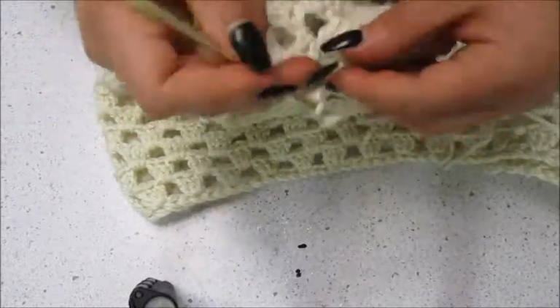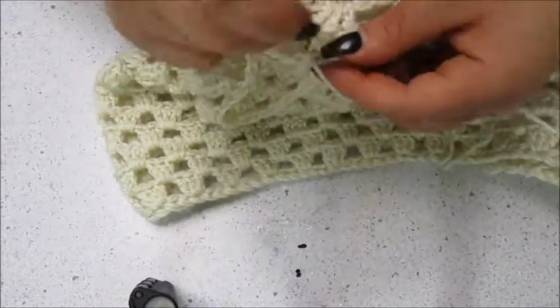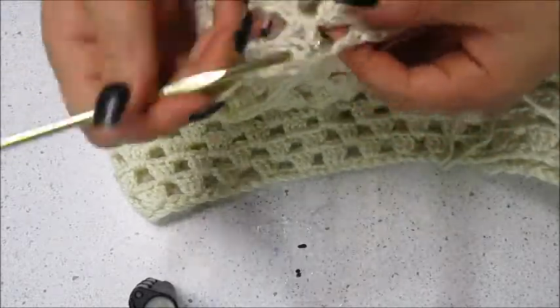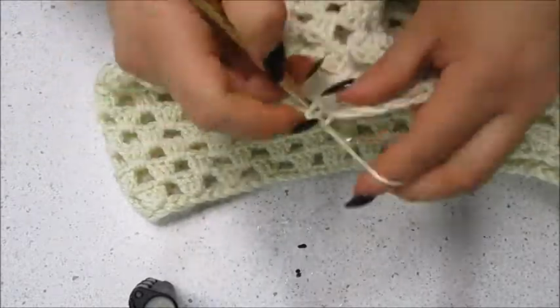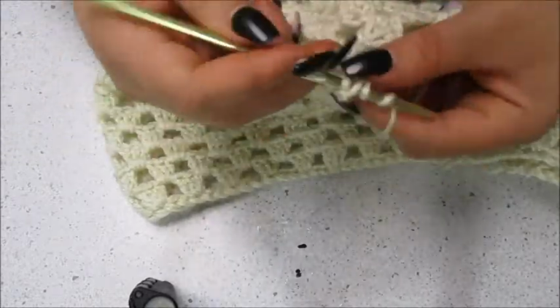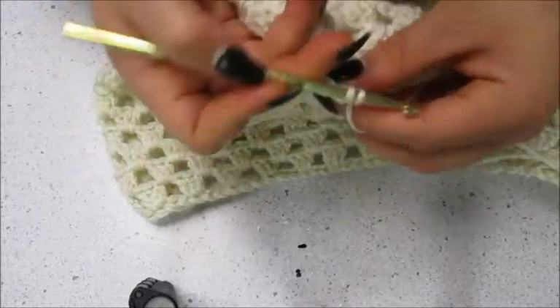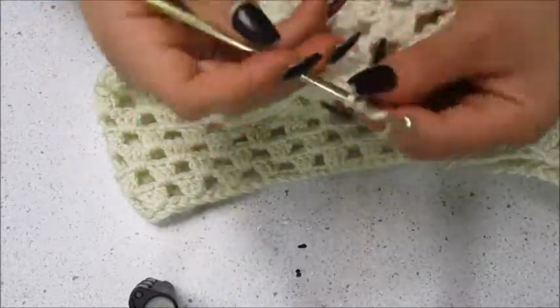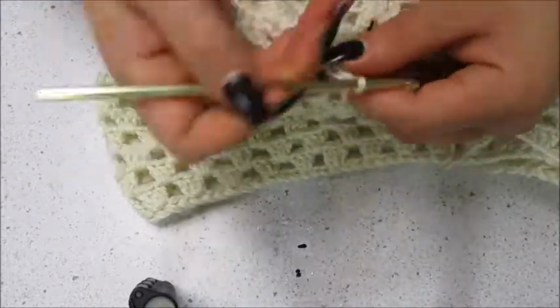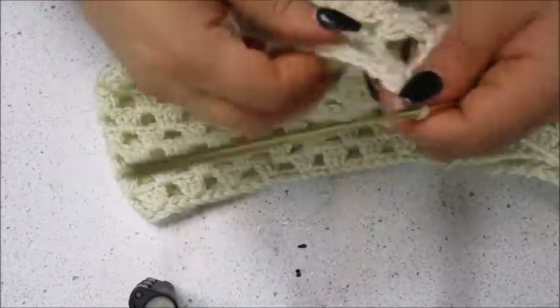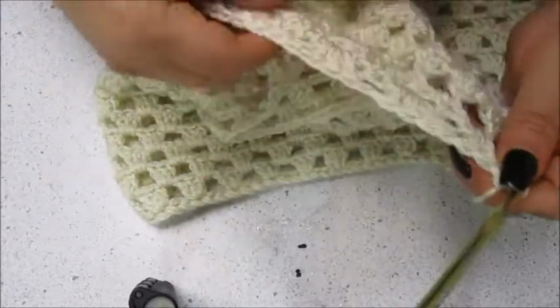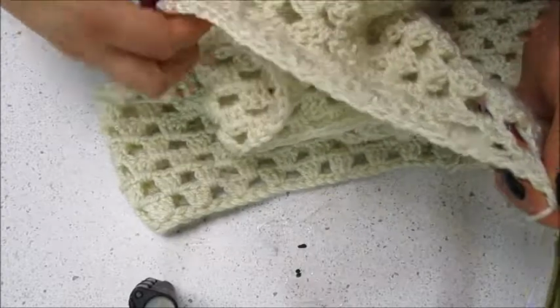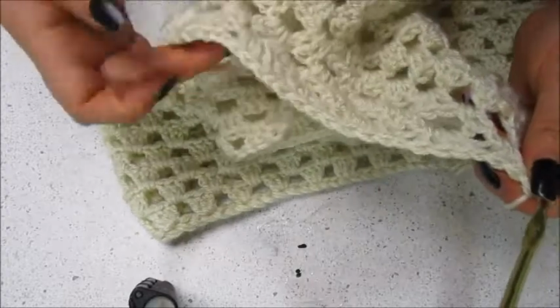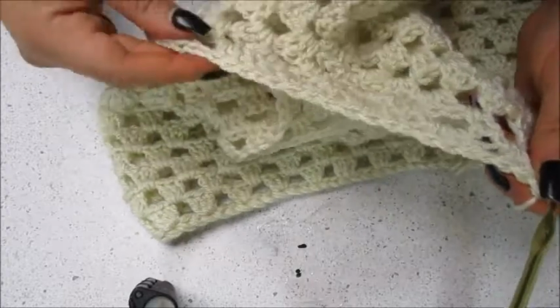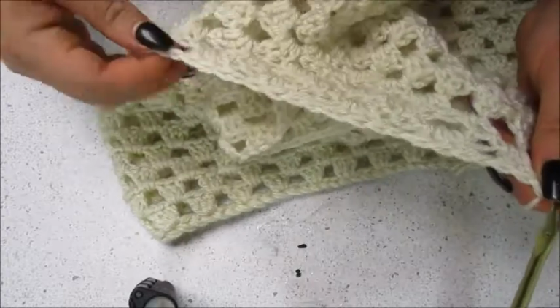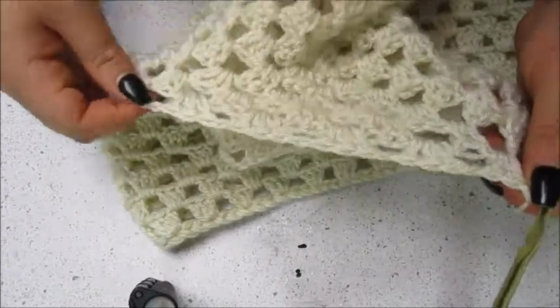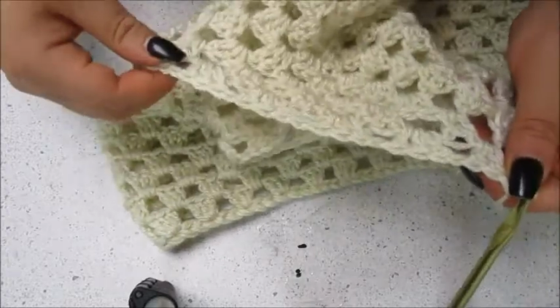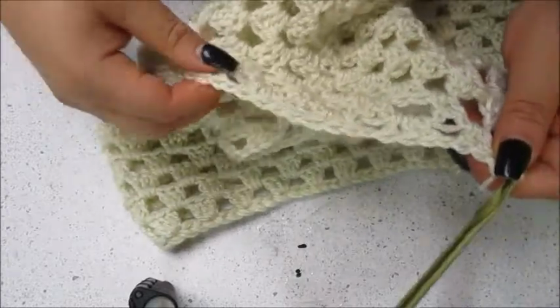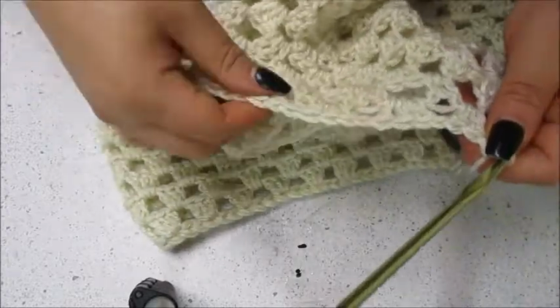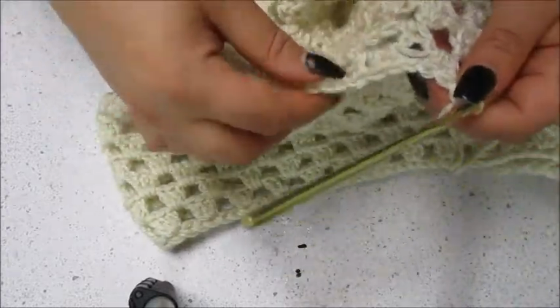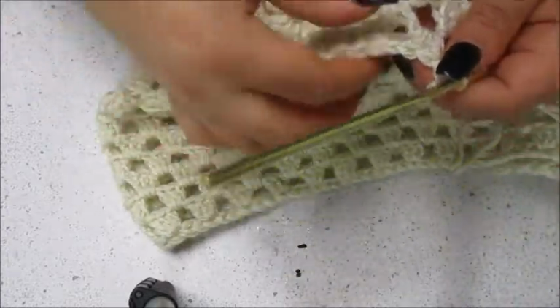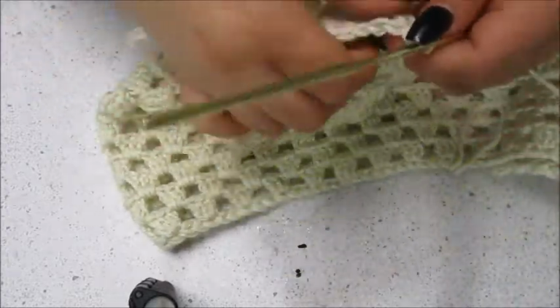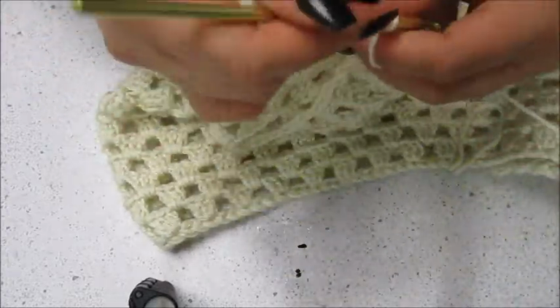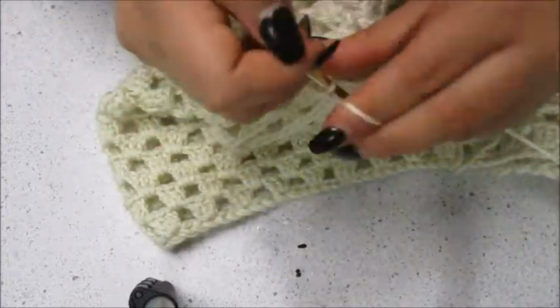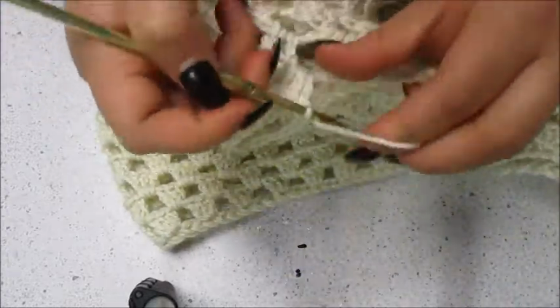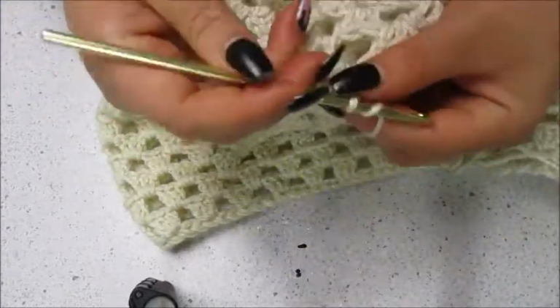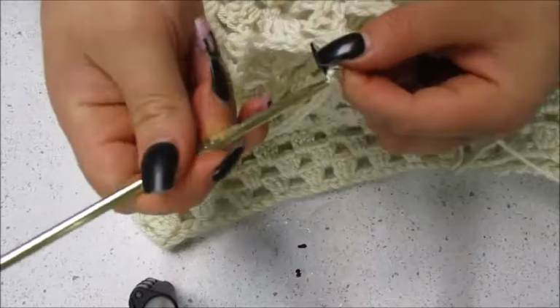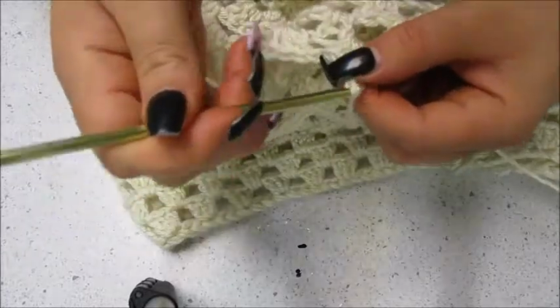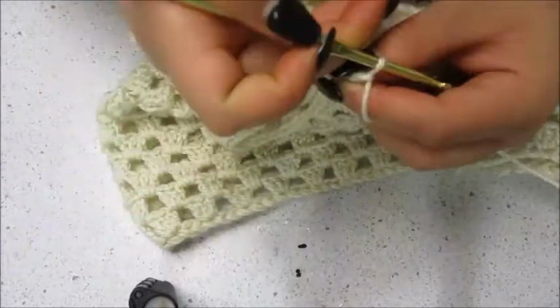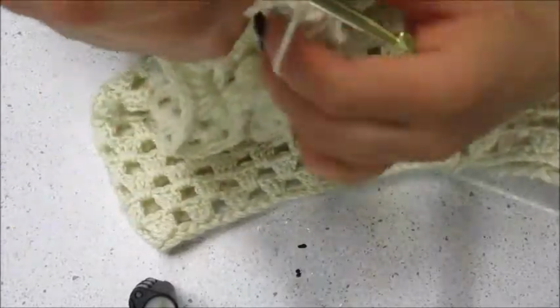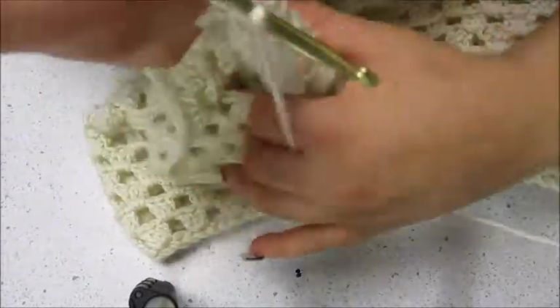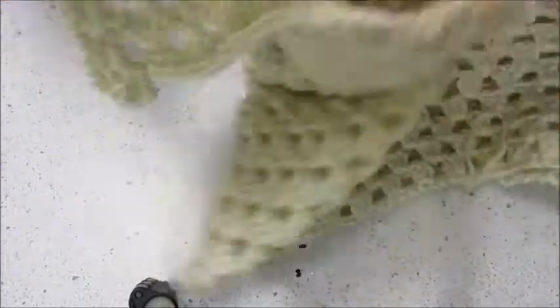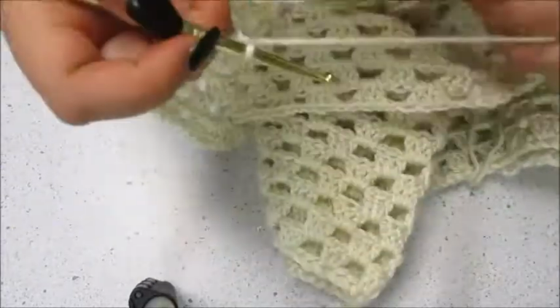Here I'm just counting over and making sure how many I have, and I'm going to continue crocheting until I reach my next halfway point.